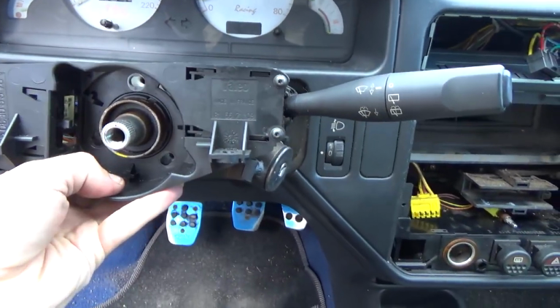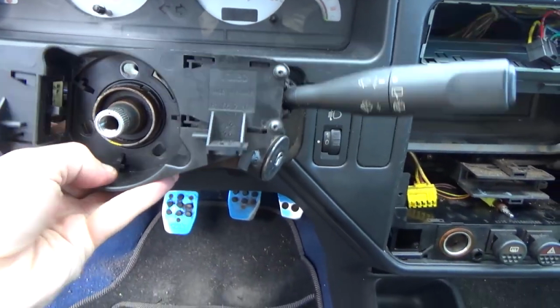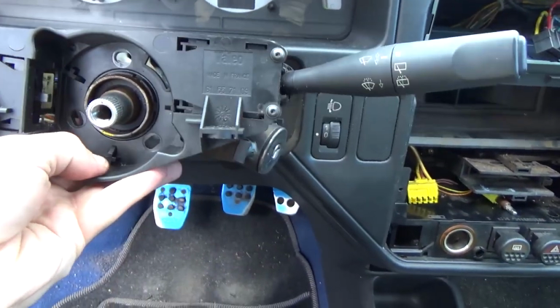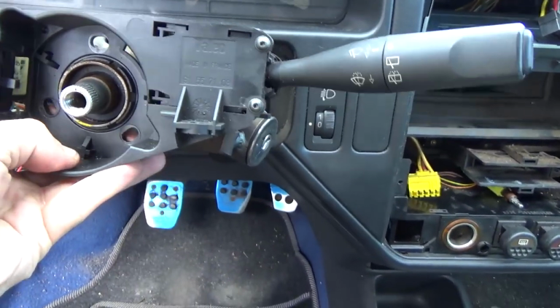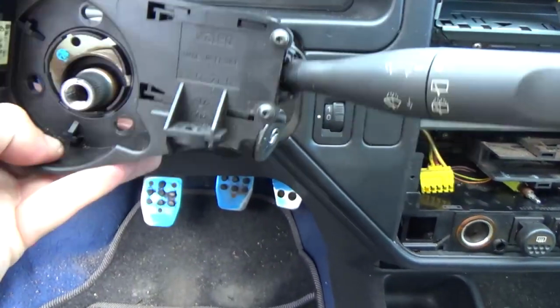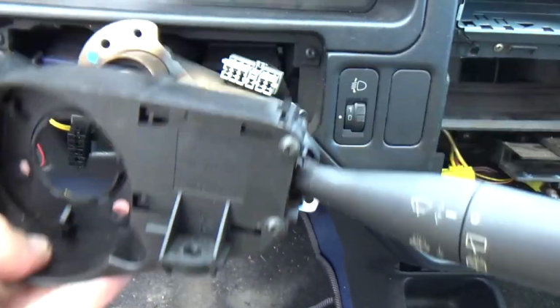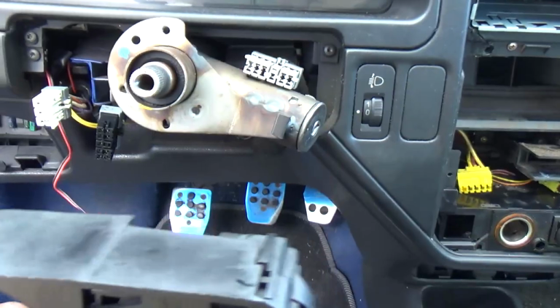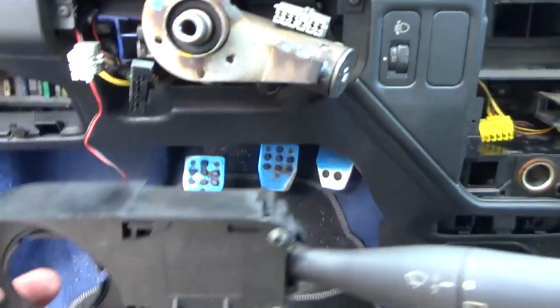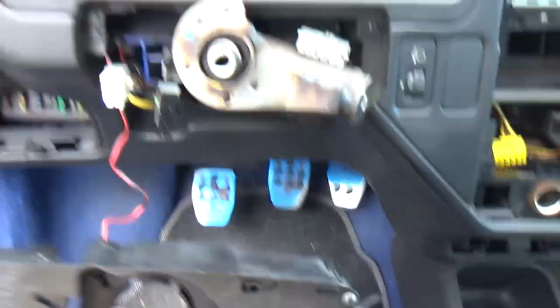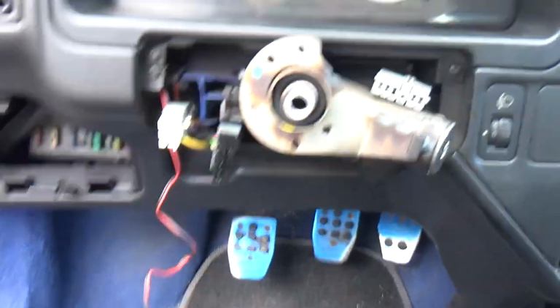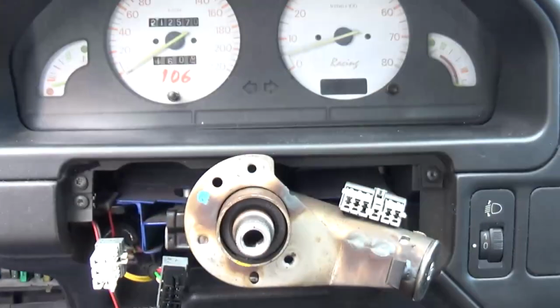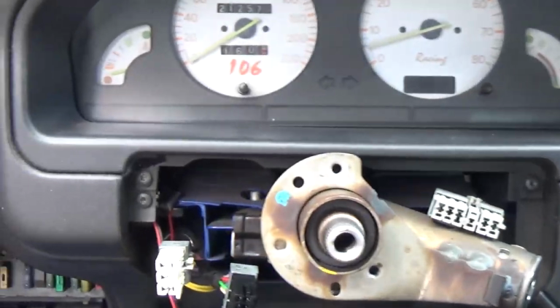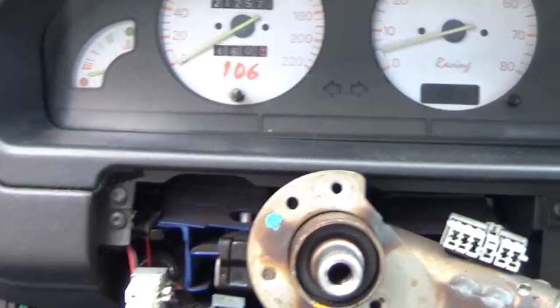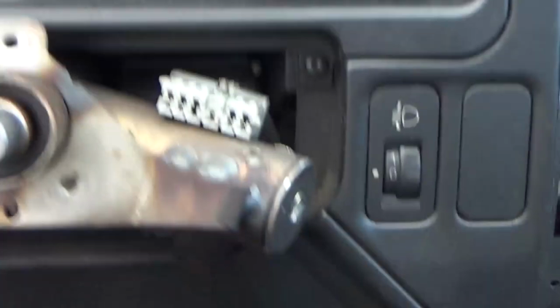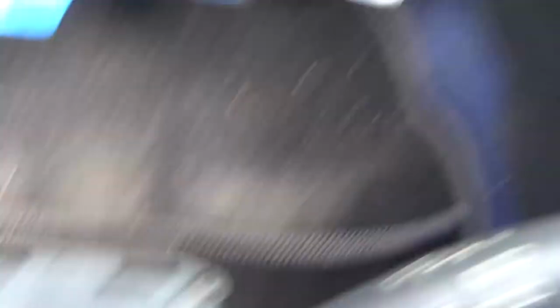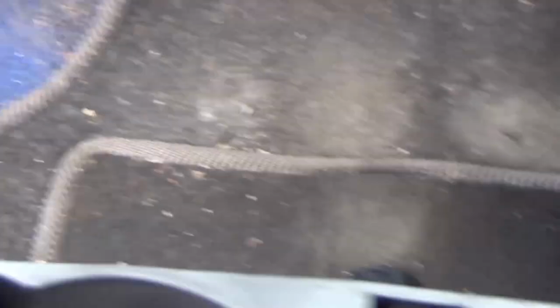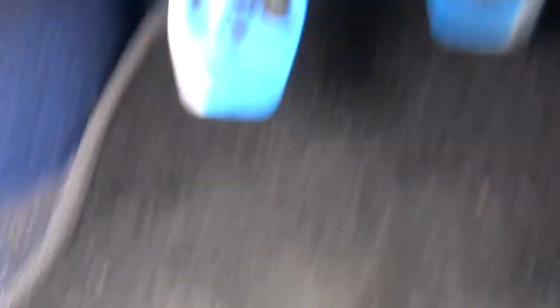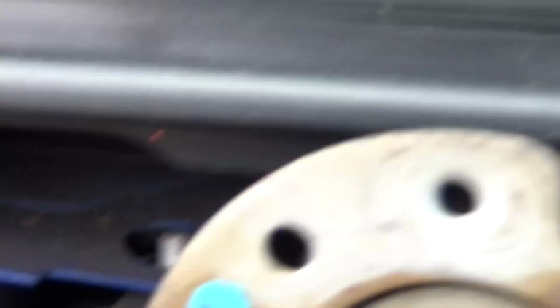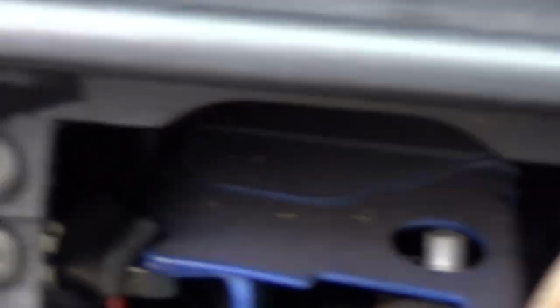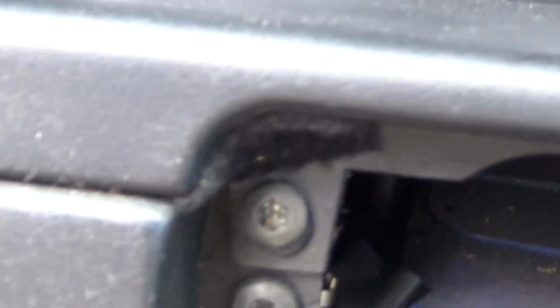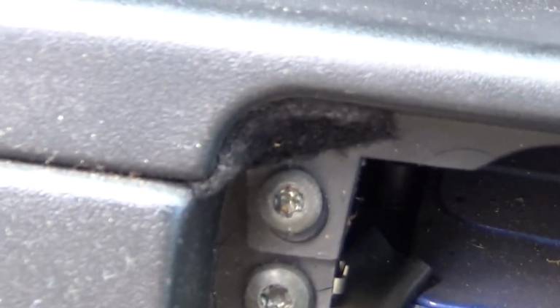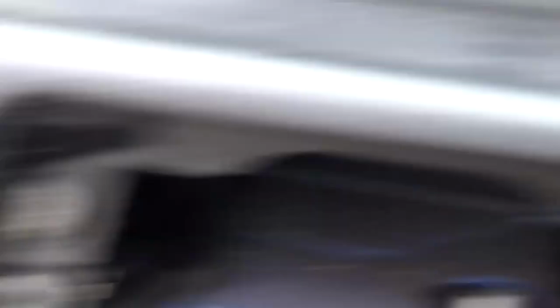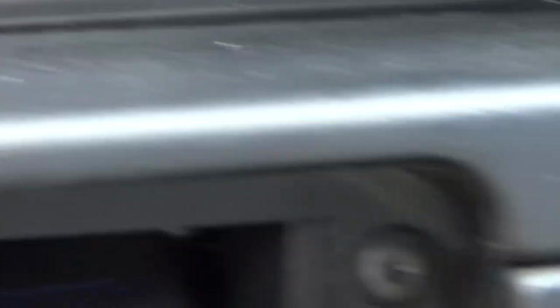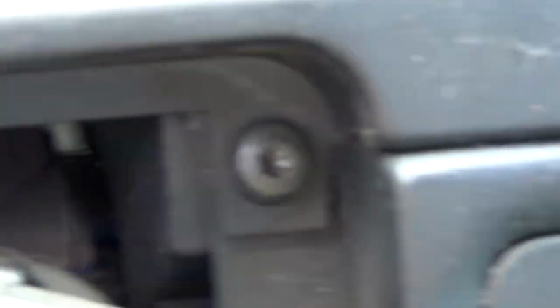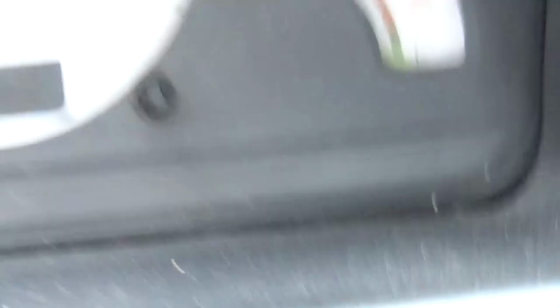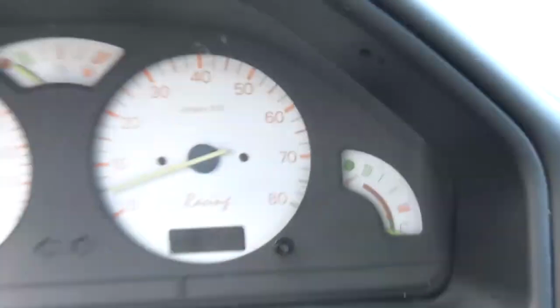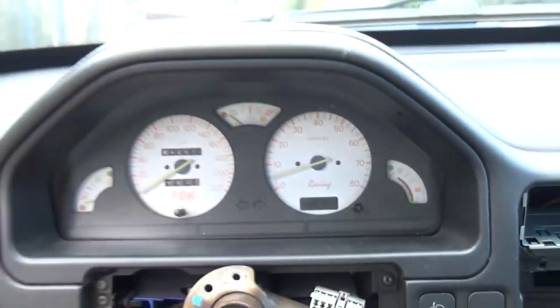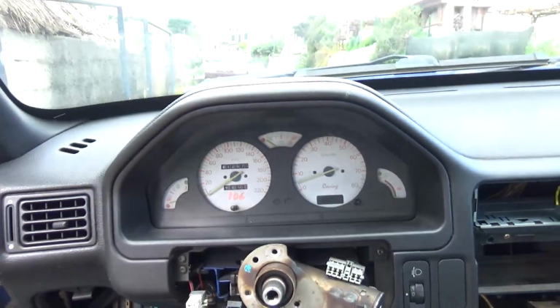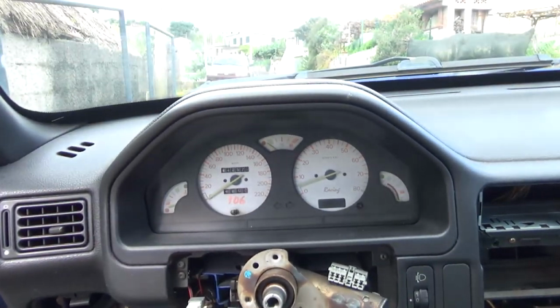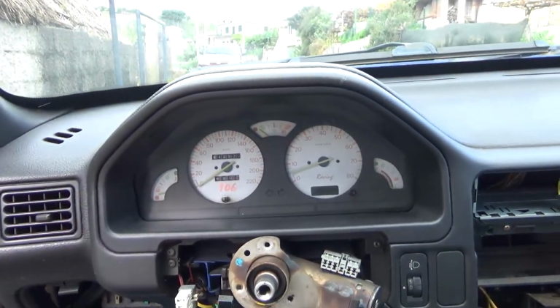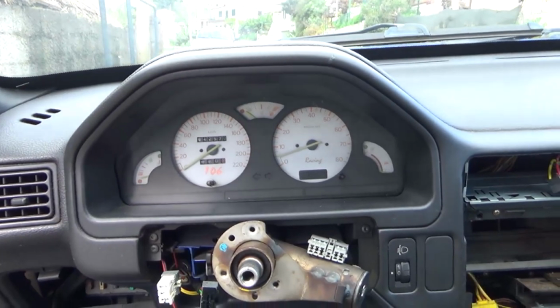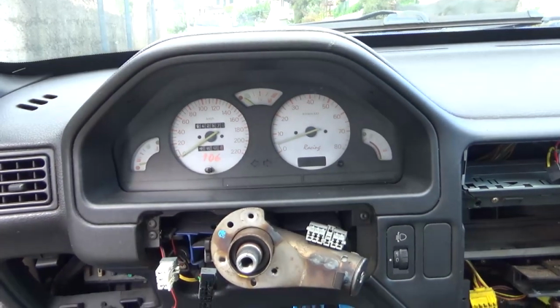And this pops out. We're going to remove those two remaining screws in order to disassemble that whole thing.